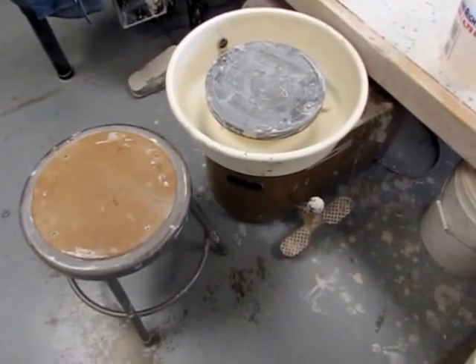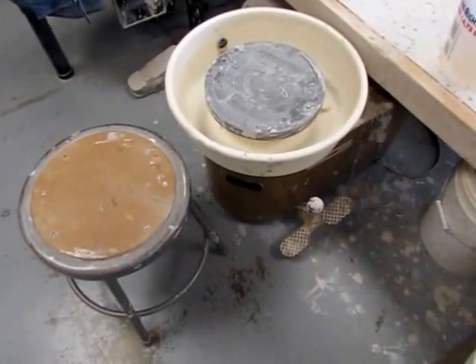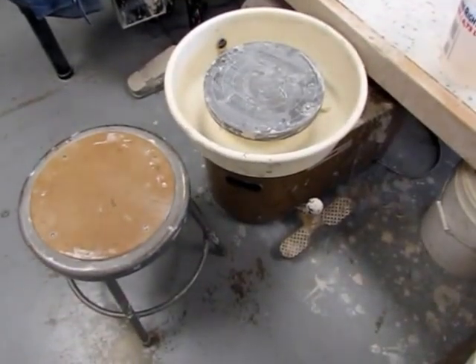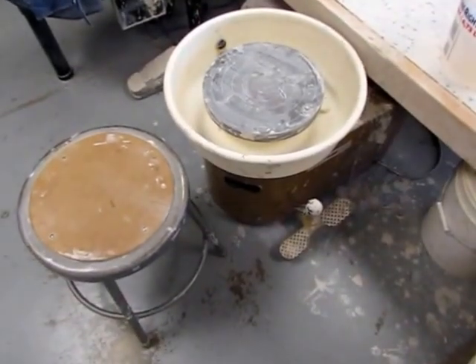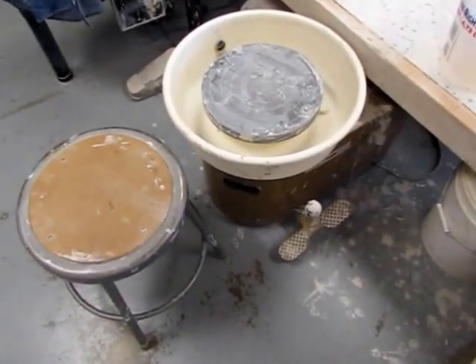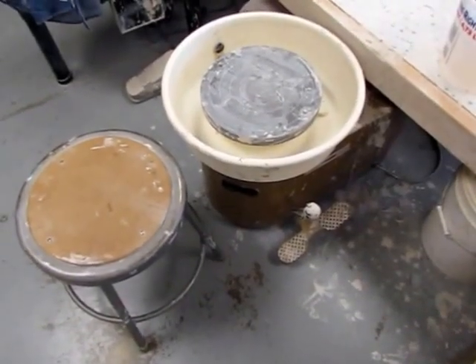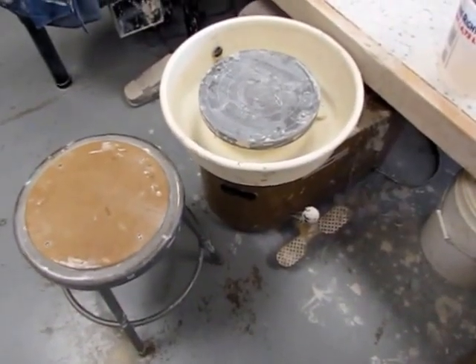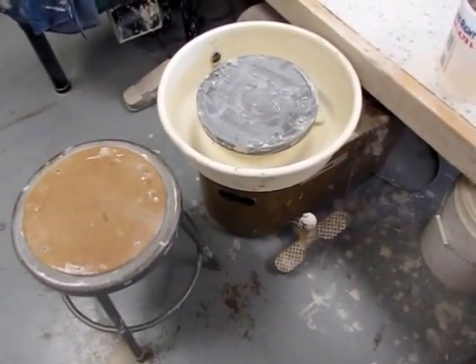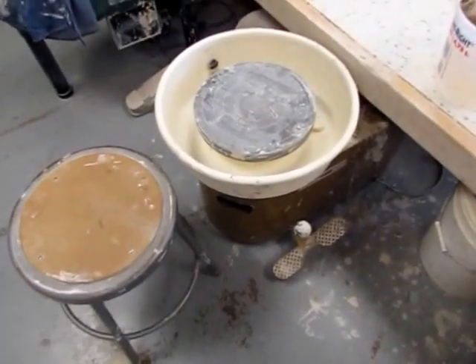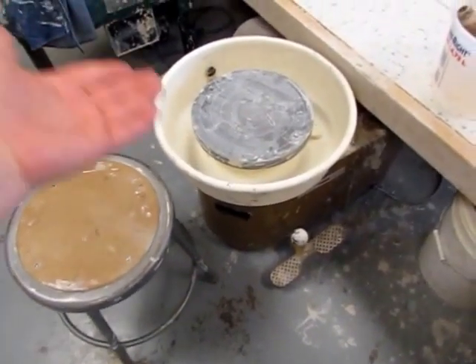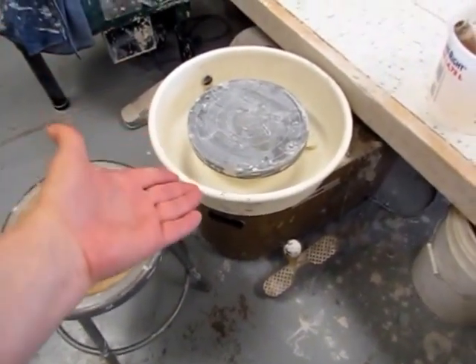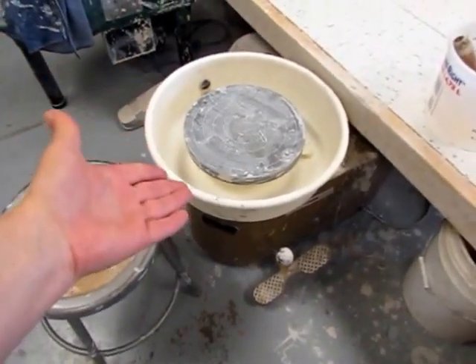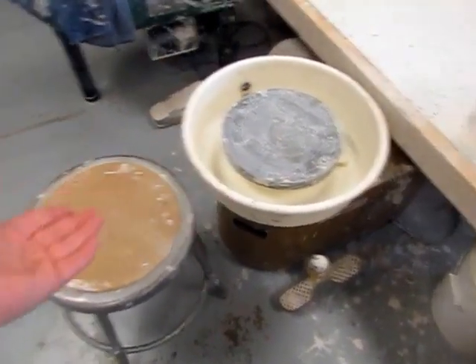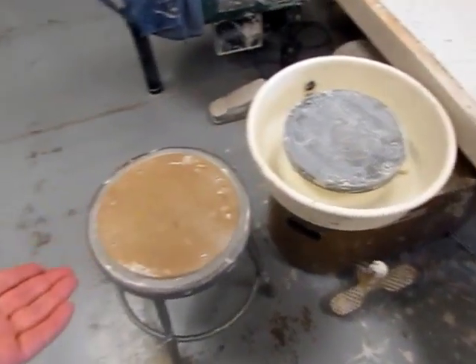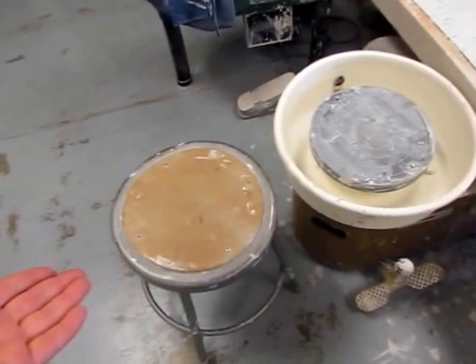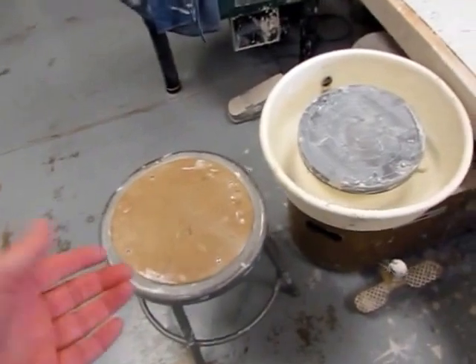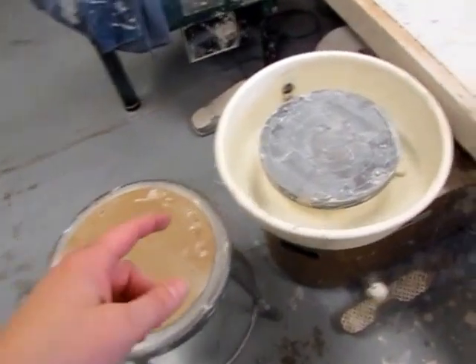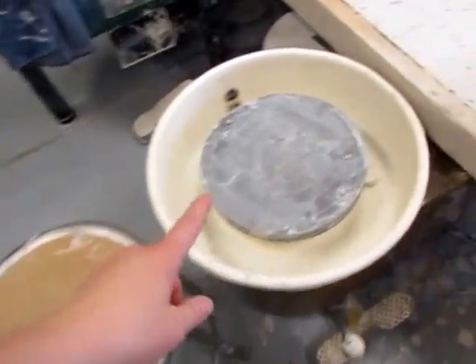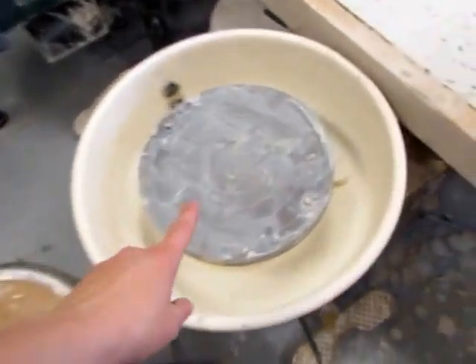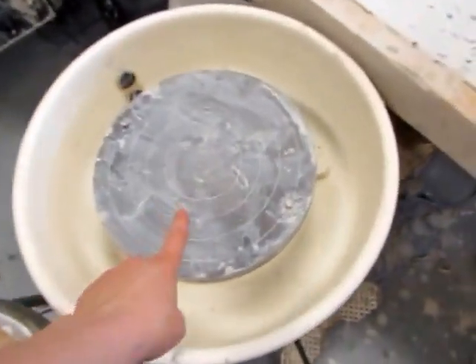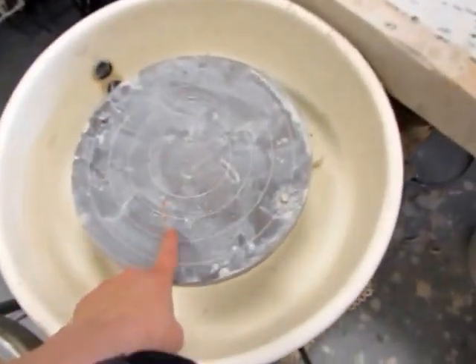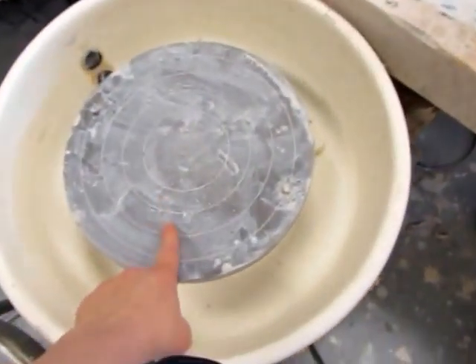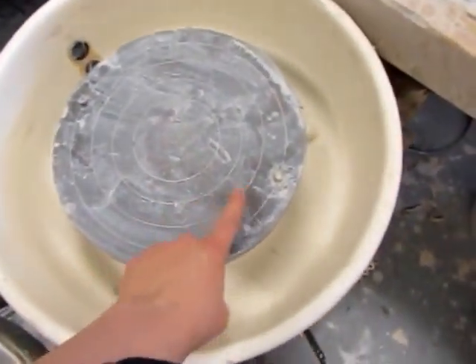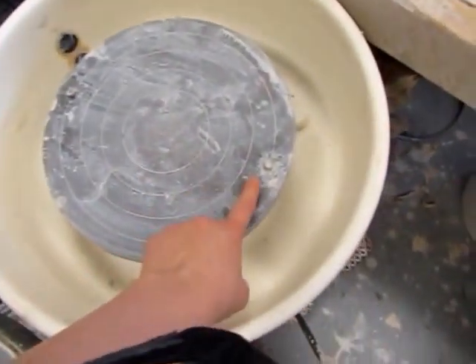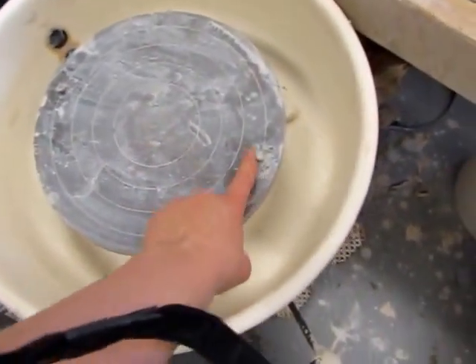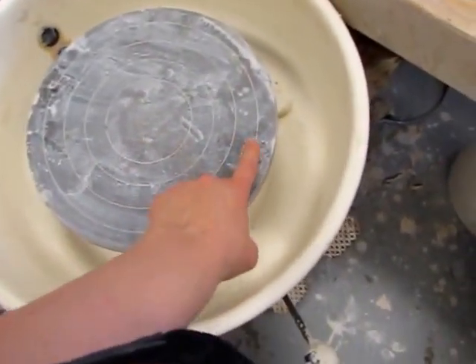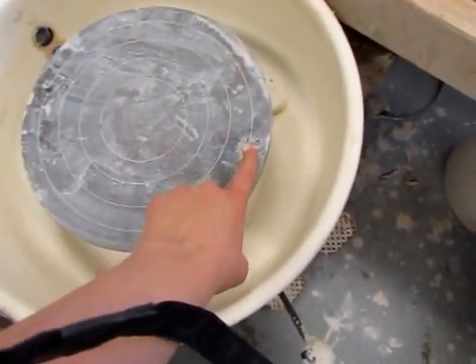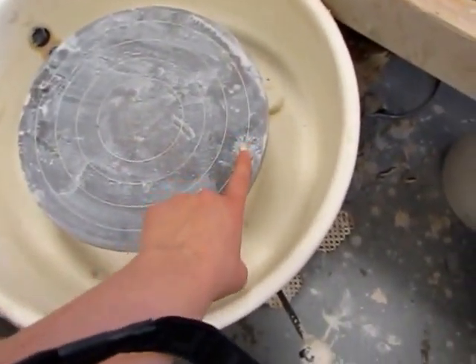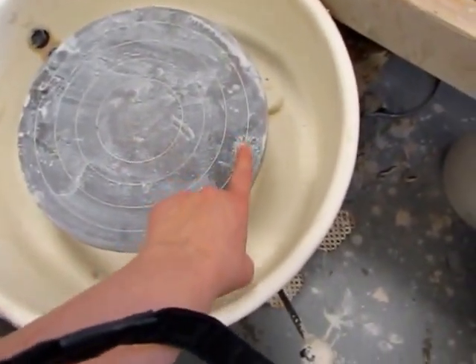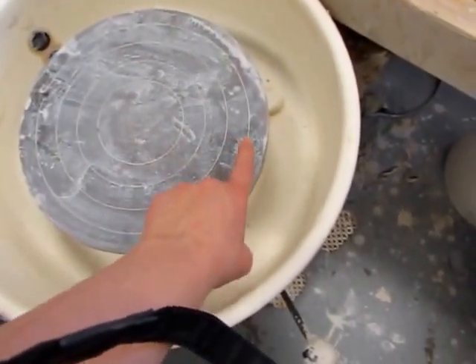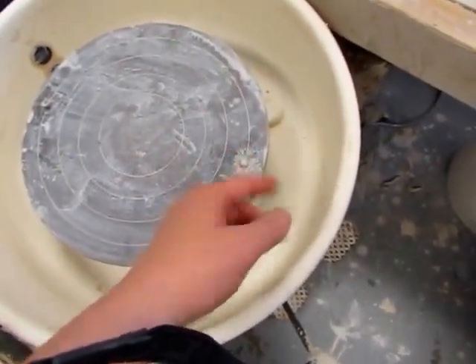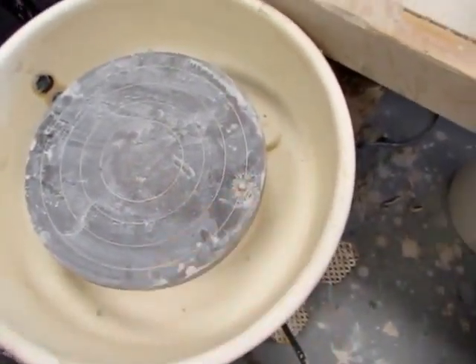Let me first introduce you to the wheel. This is the potter's wheel. This is the stool. This is the wheel head. These are the back pins. We'll talk about those later.